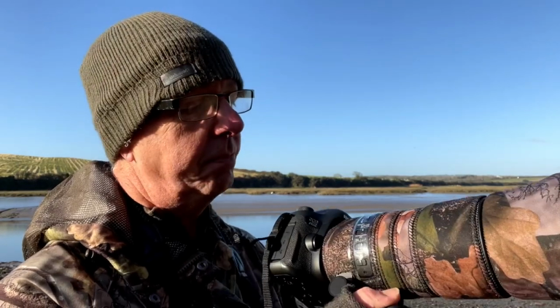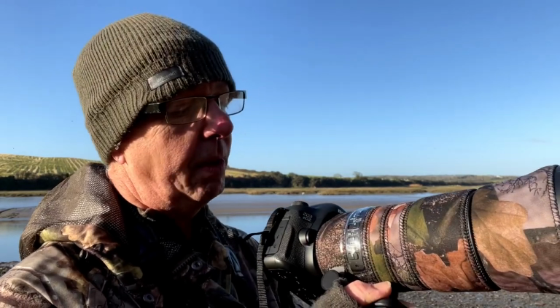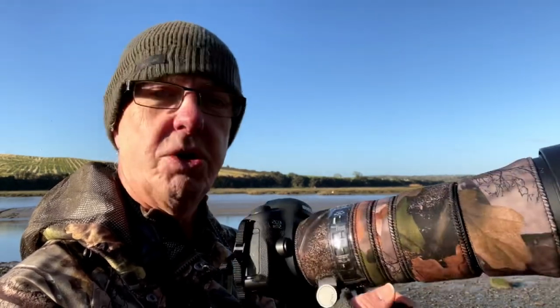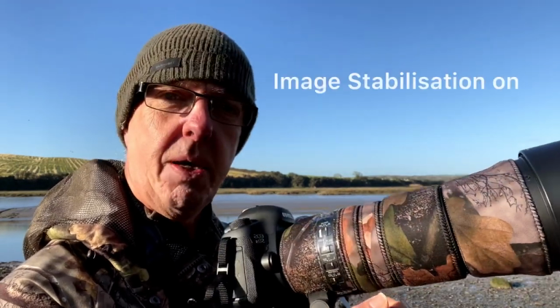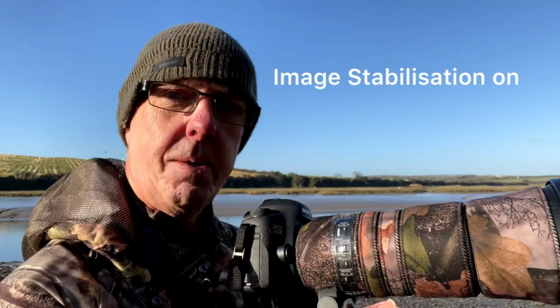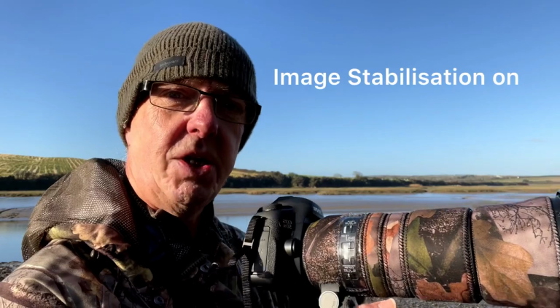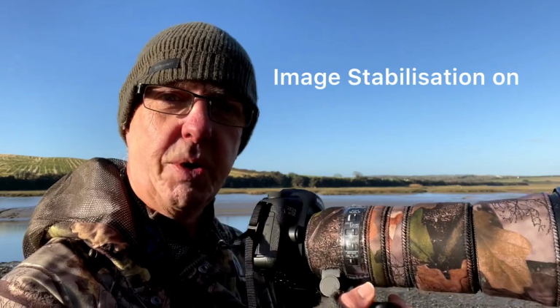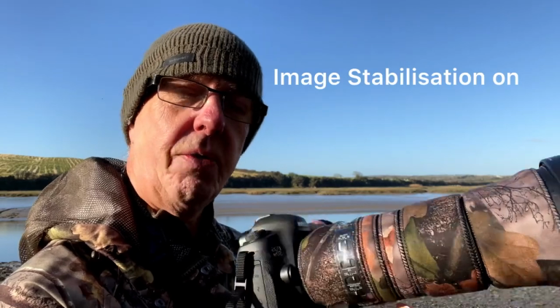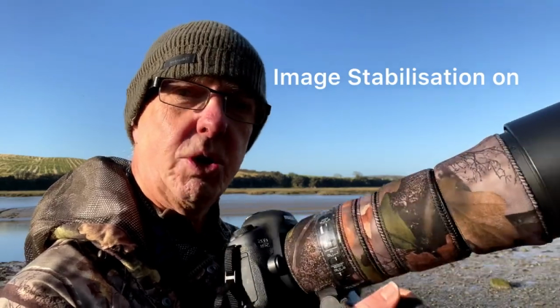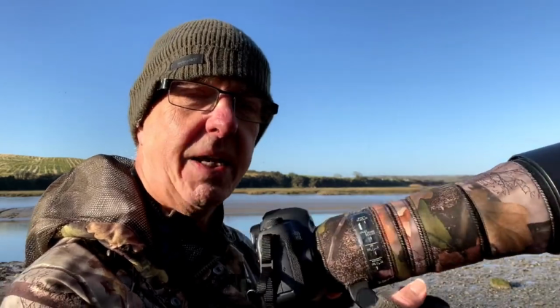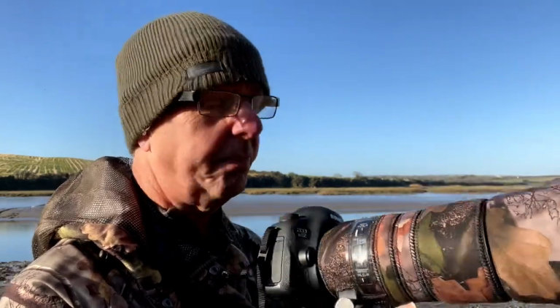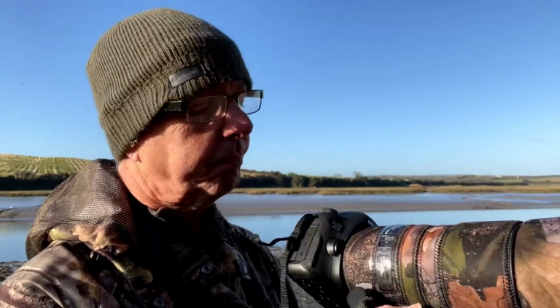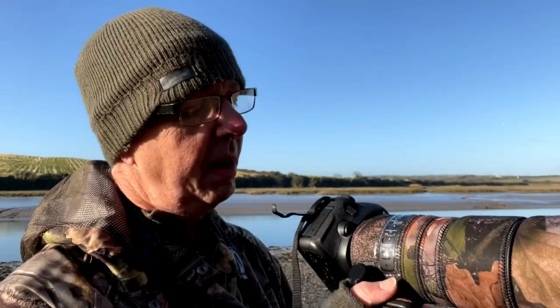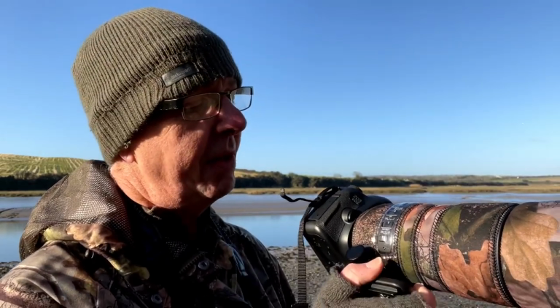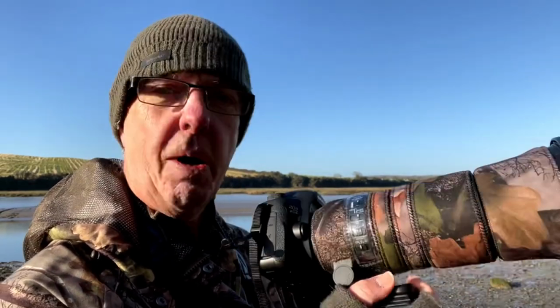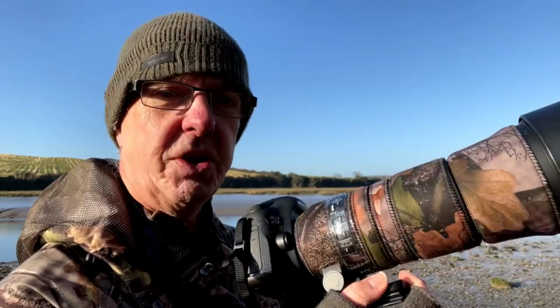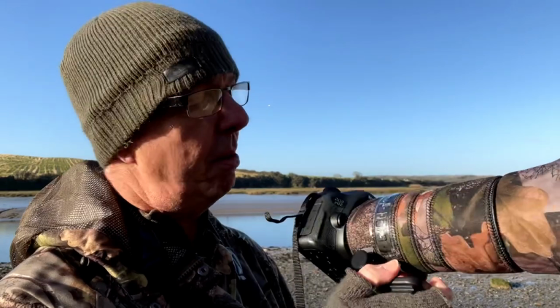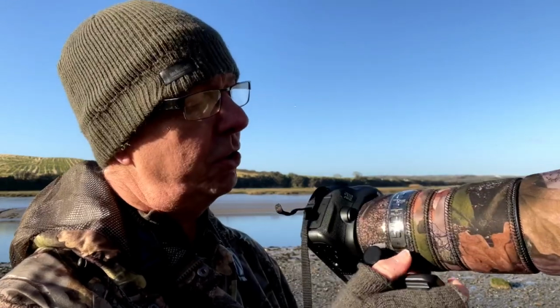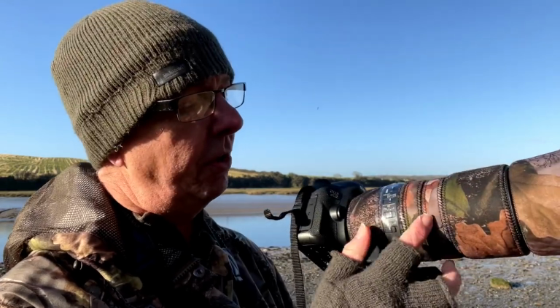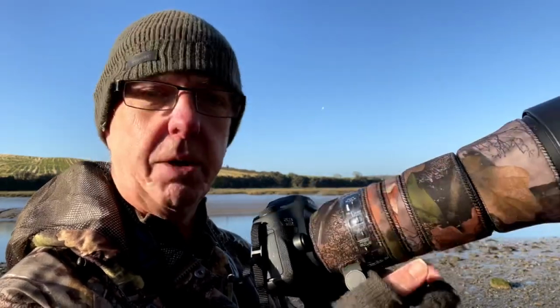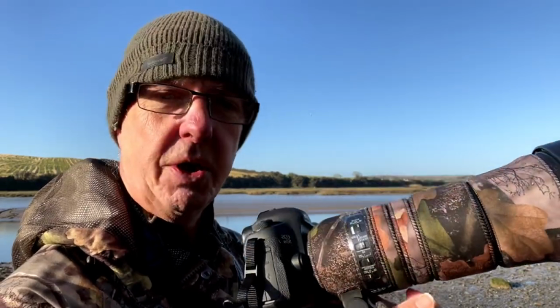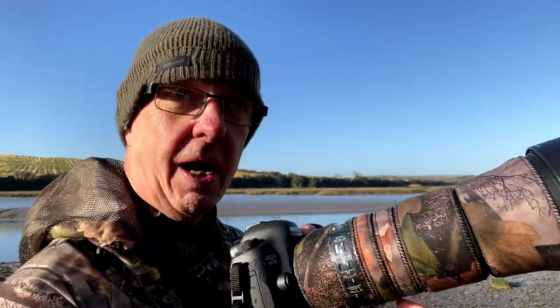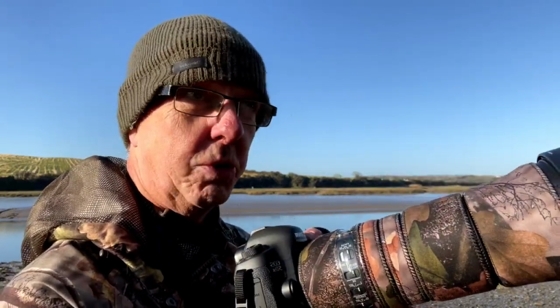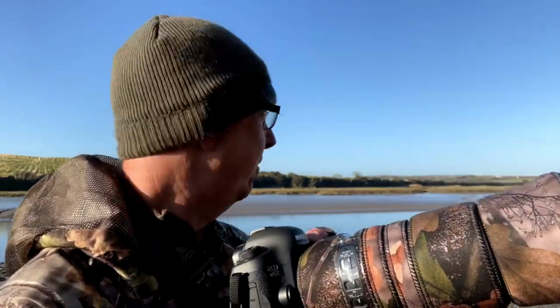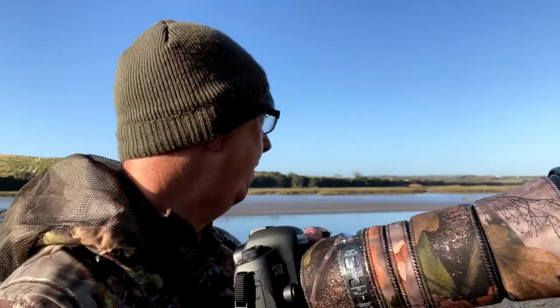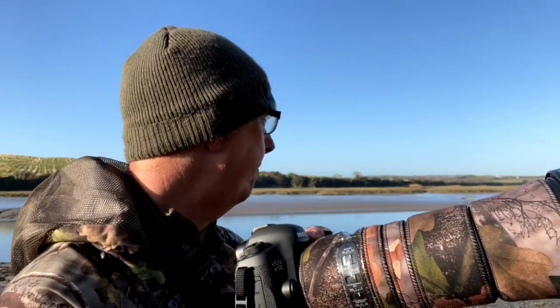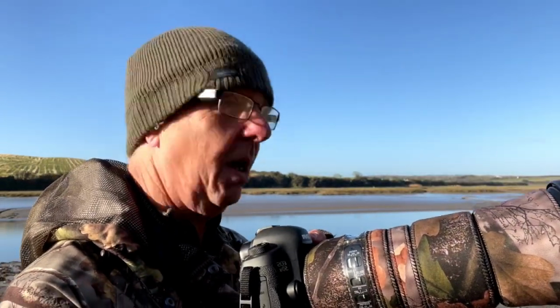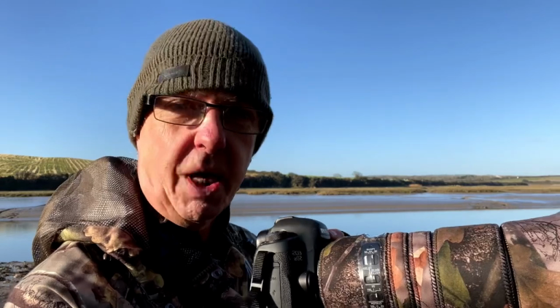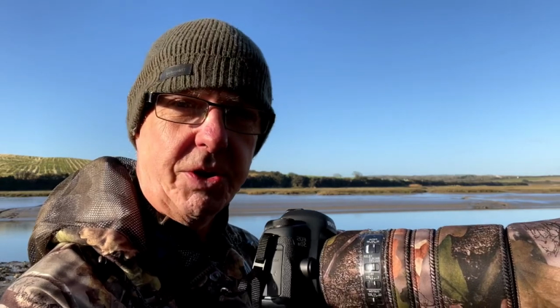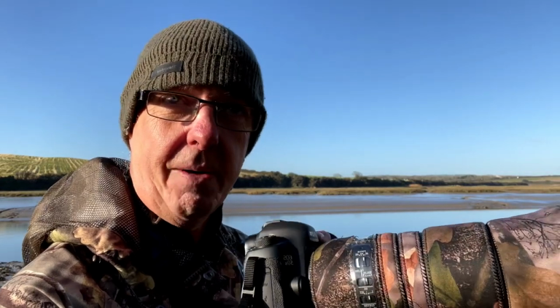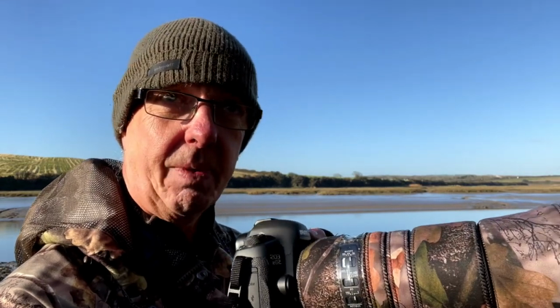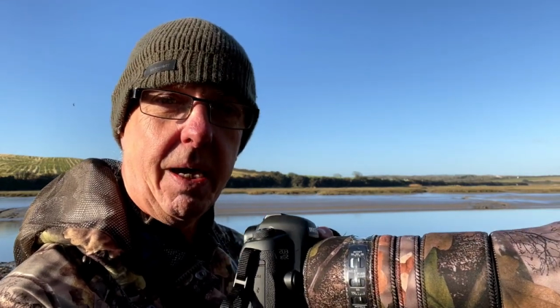We're shooting with image stabilisation switched on, obviously, because we're handheld. There are two modes on this camera and we're shooting on the second mode, which will give us a more stabilised image.